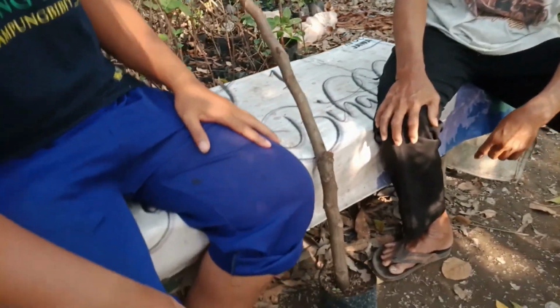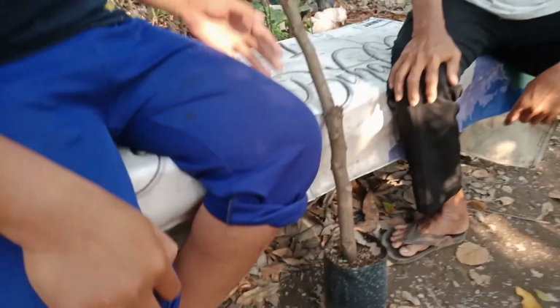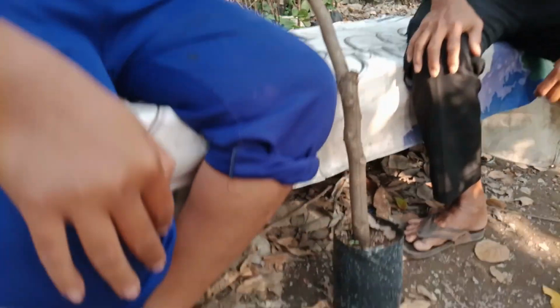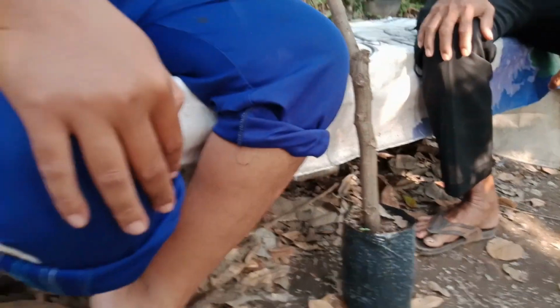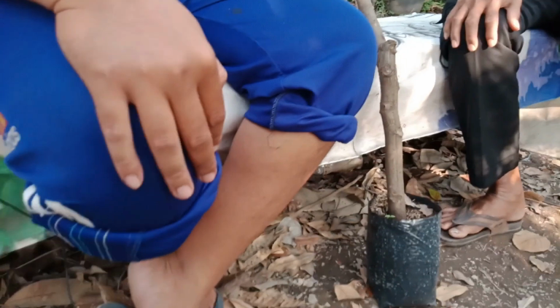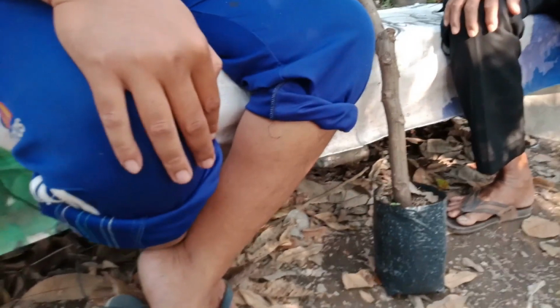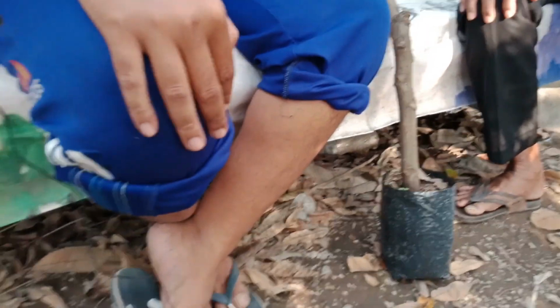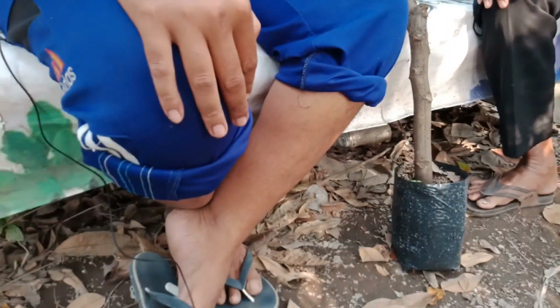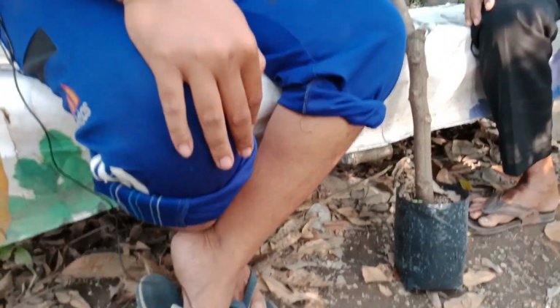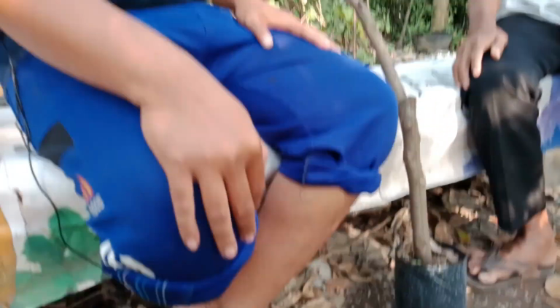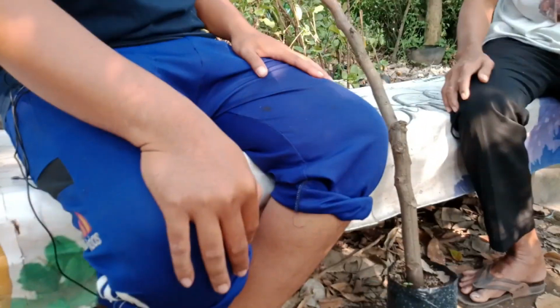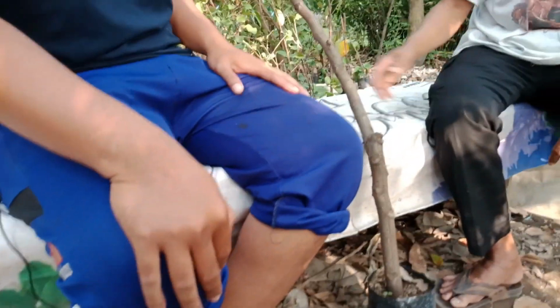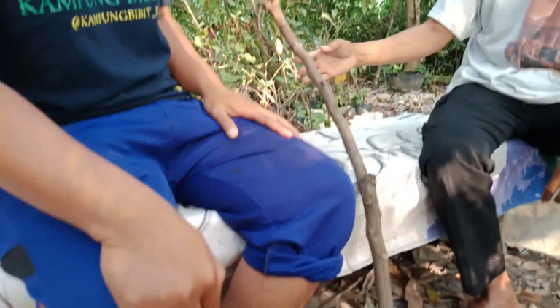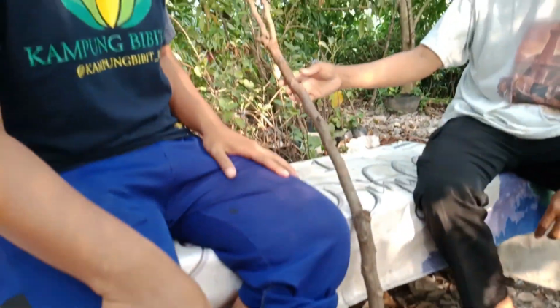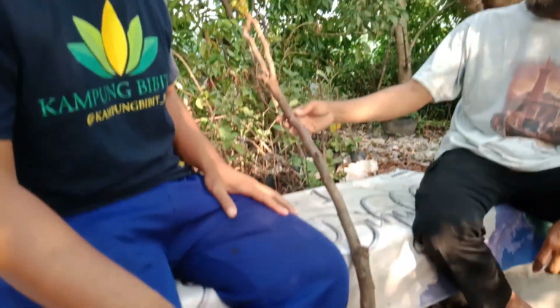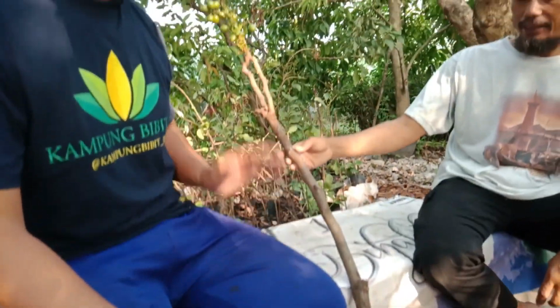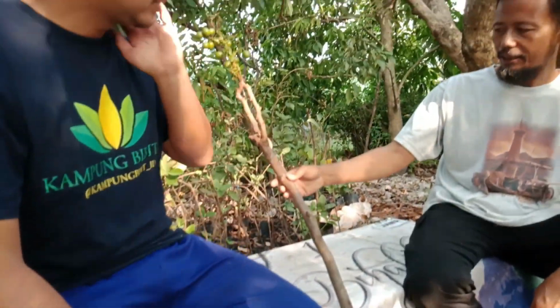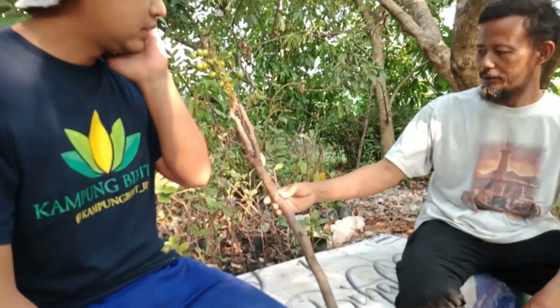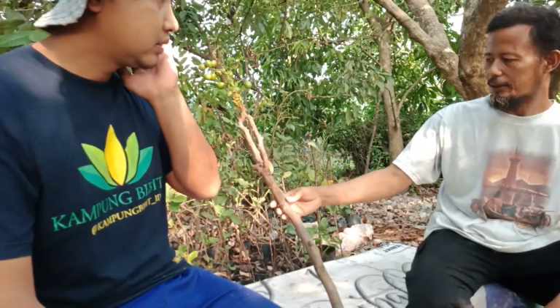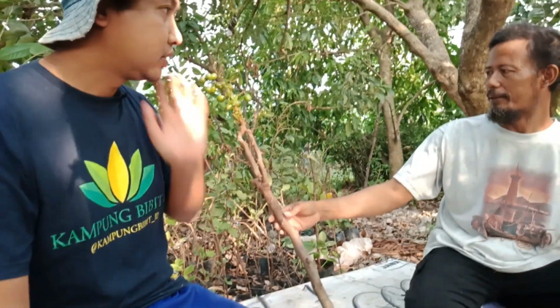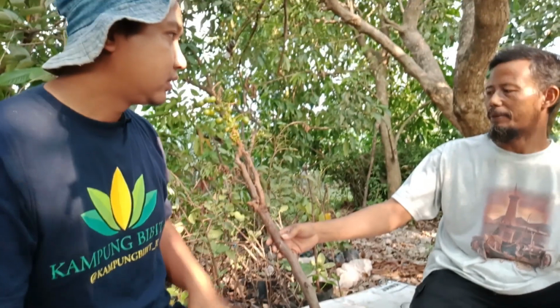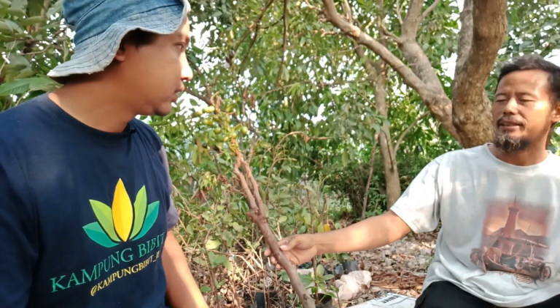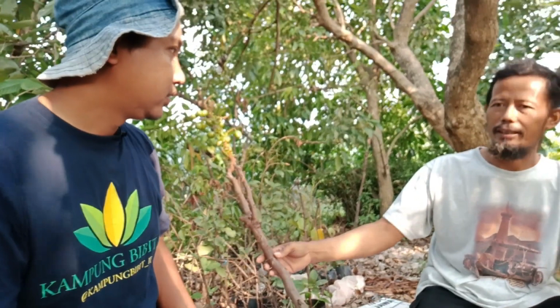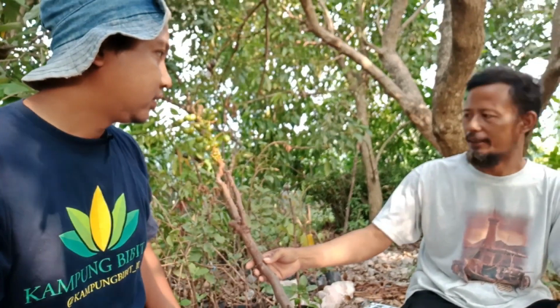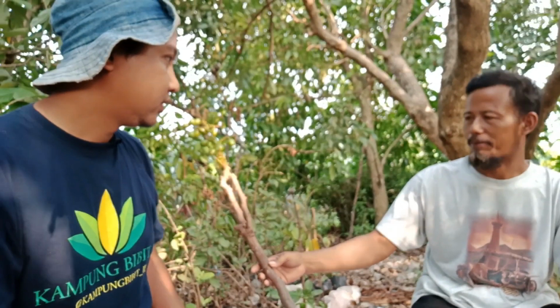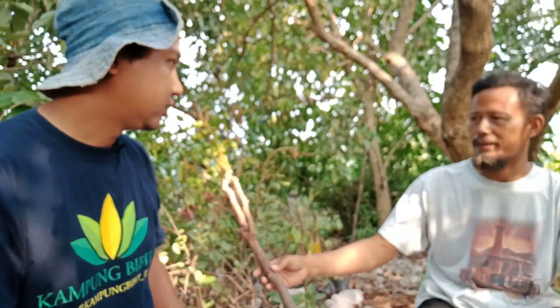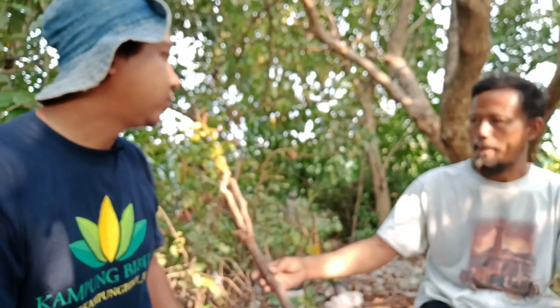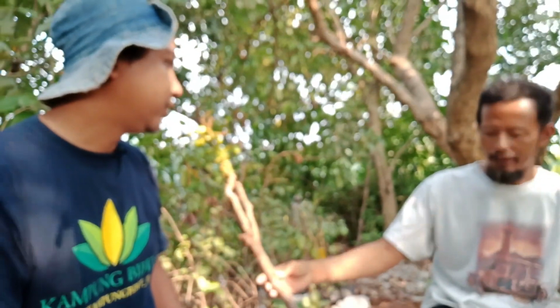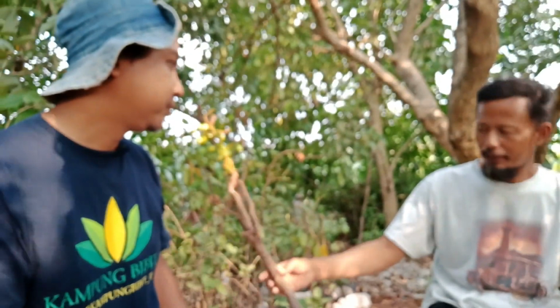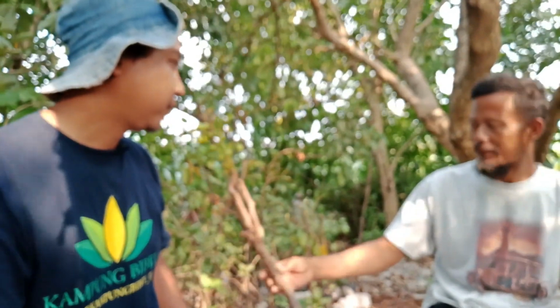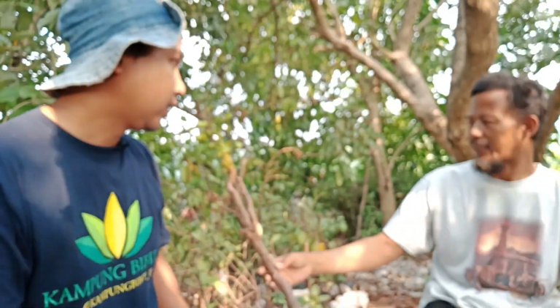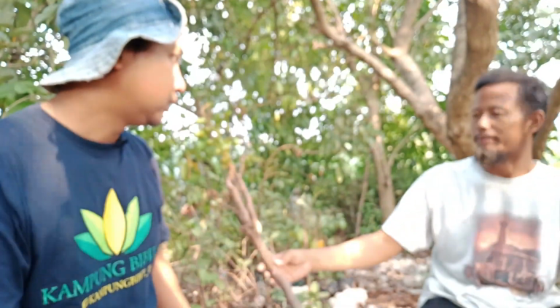Perawatan cangkokan seperti ini berapa bulan? Biasanya setelah cangkok, satu bulan lebih baru bisa ditanam di tempat kita, atau langsung — yang penting adem.